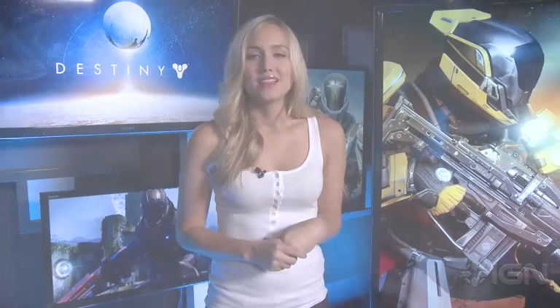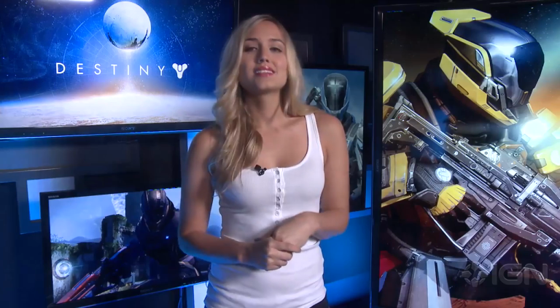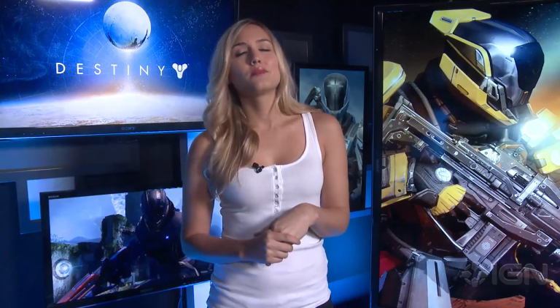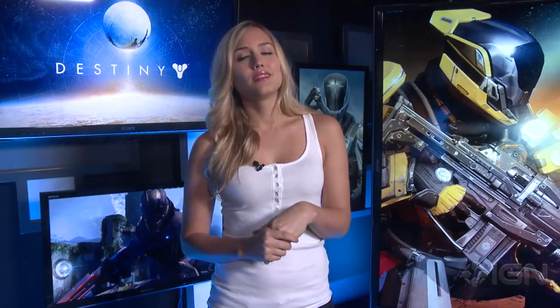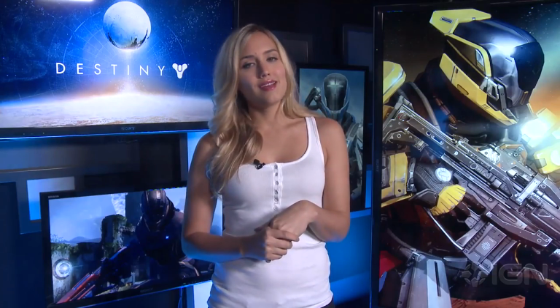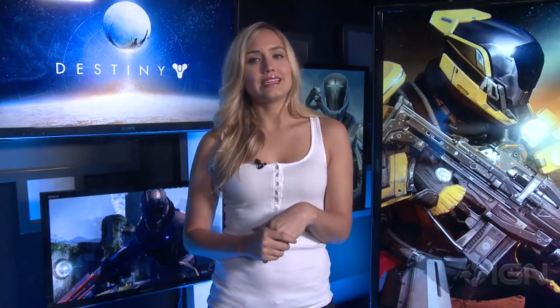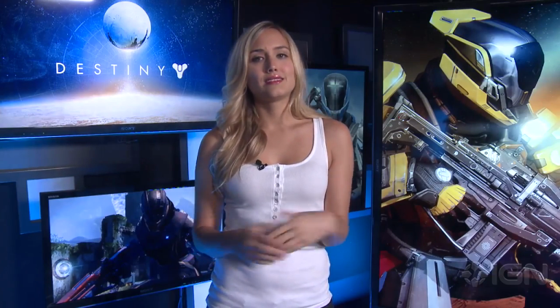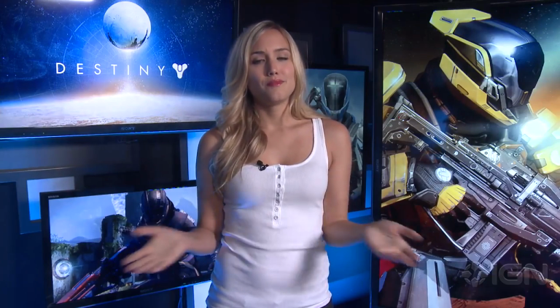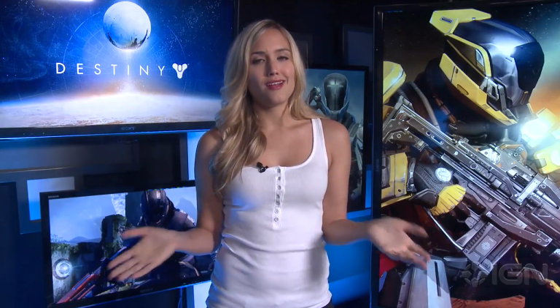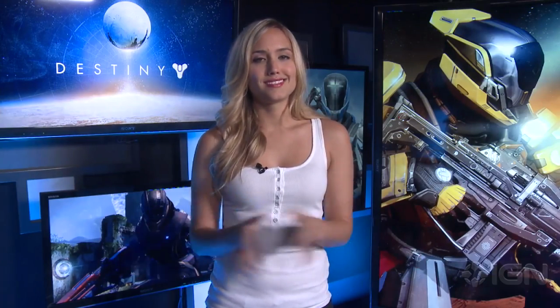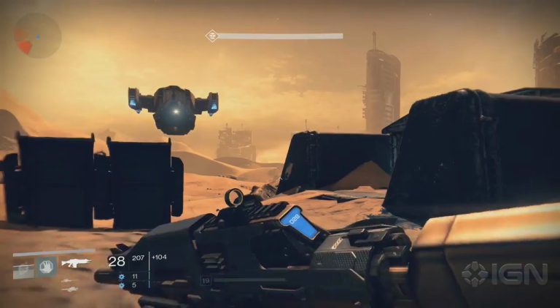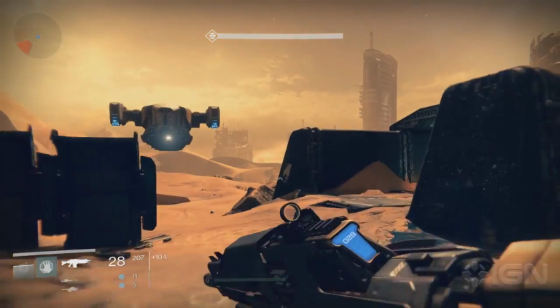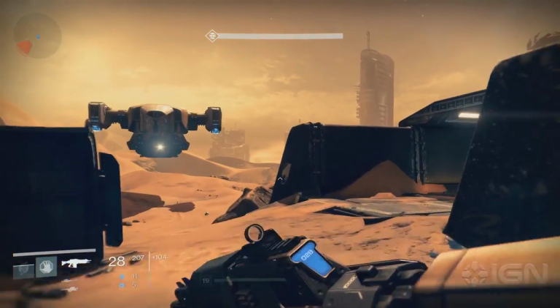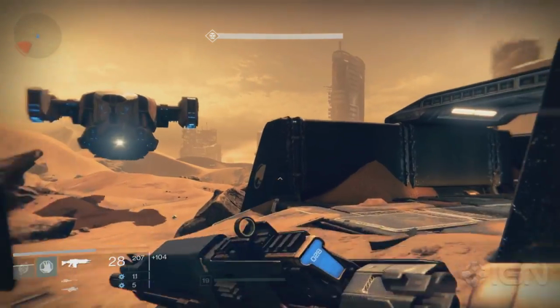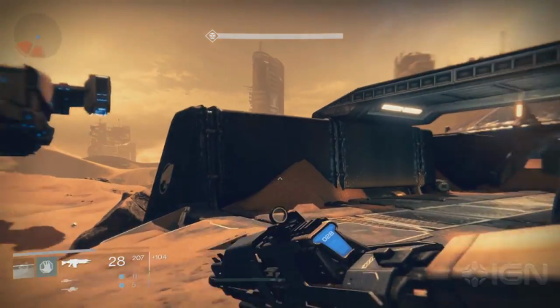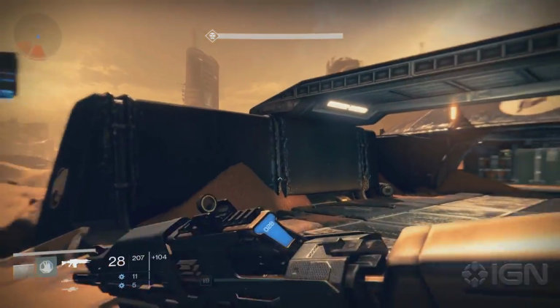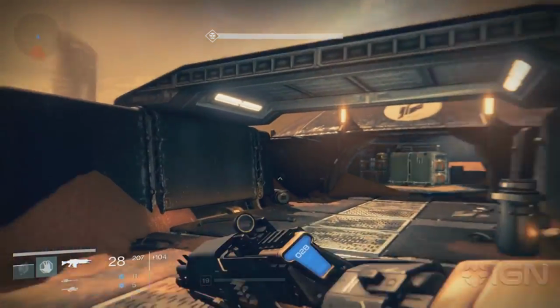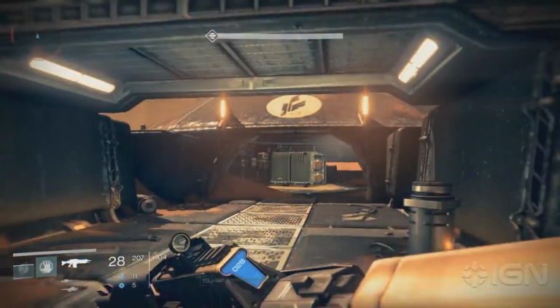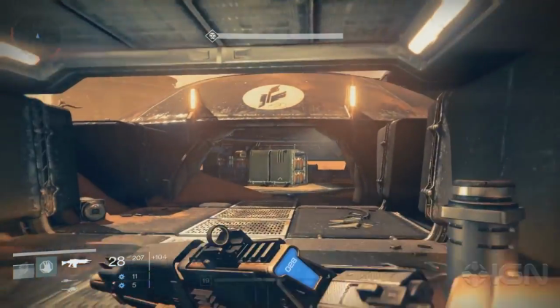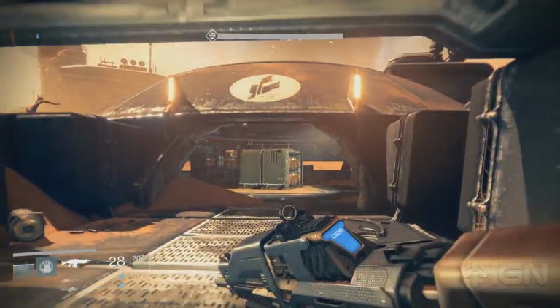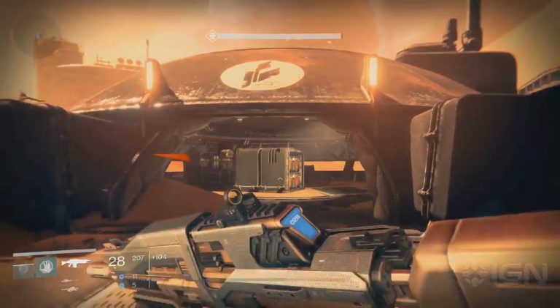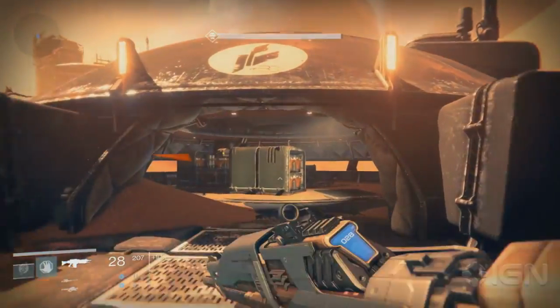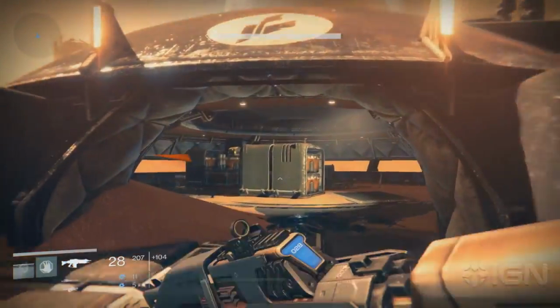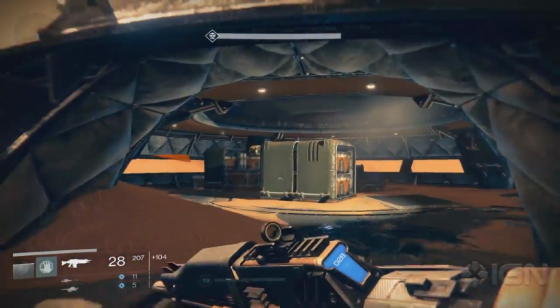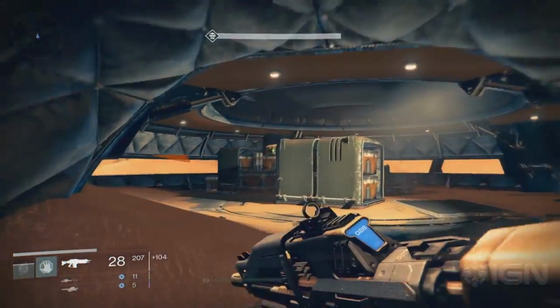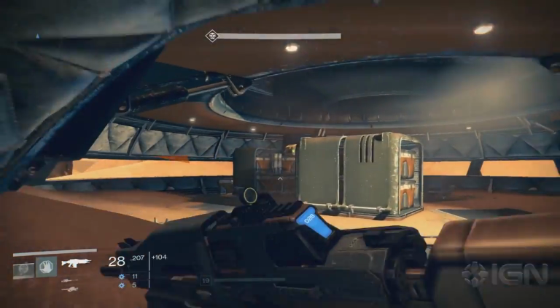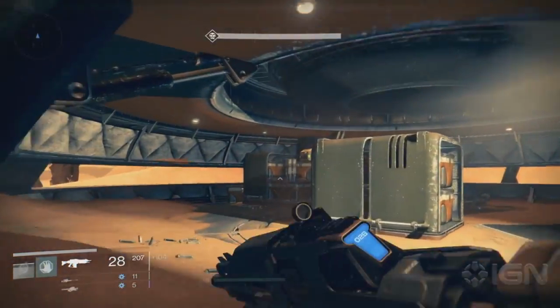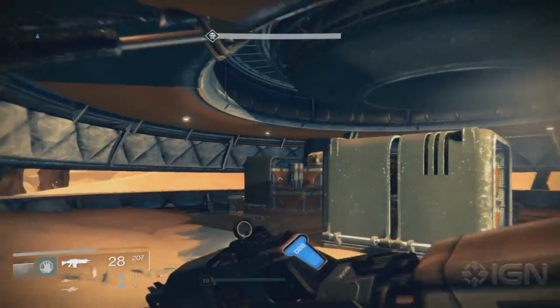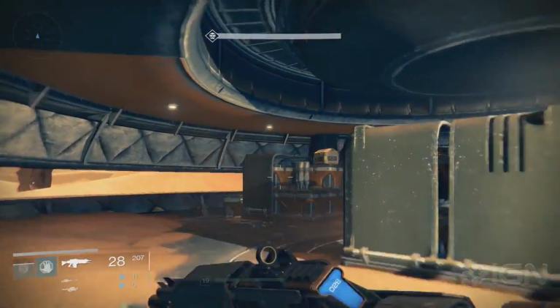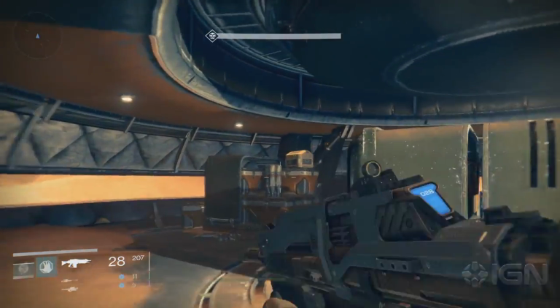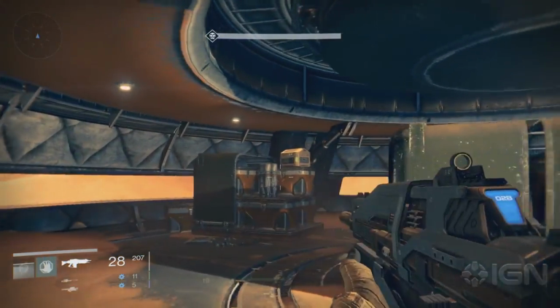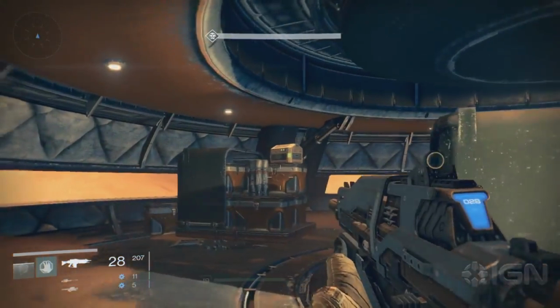Last but not least, Mars. The first chest on Mars is pretty easy to find. It's in a little bunker sitting on top of some crates.